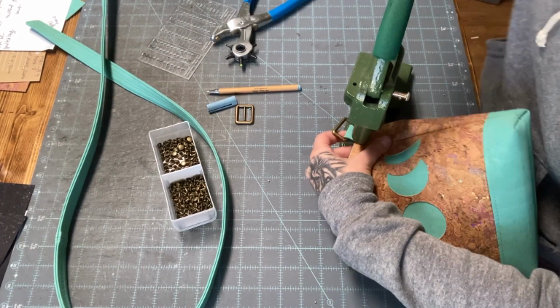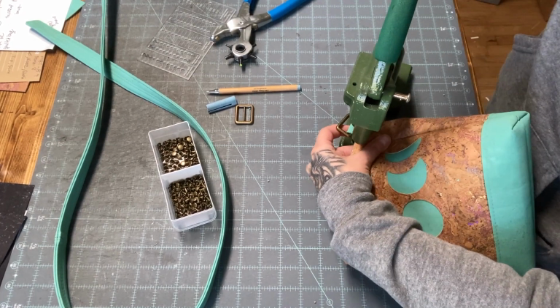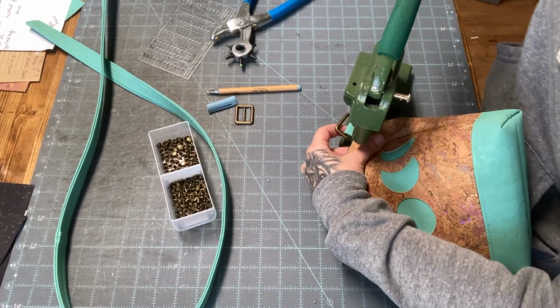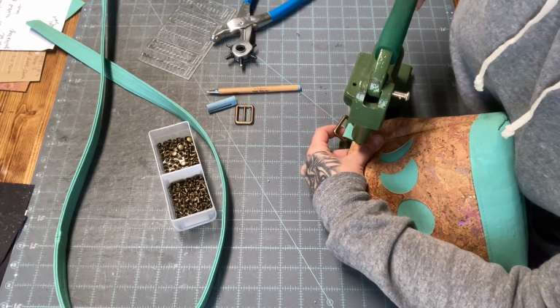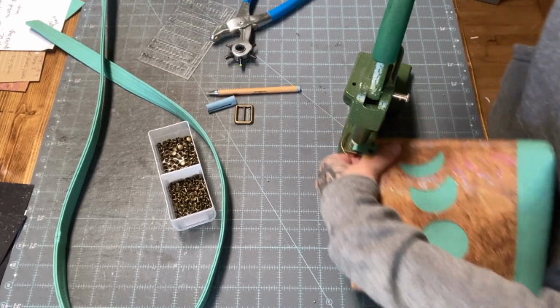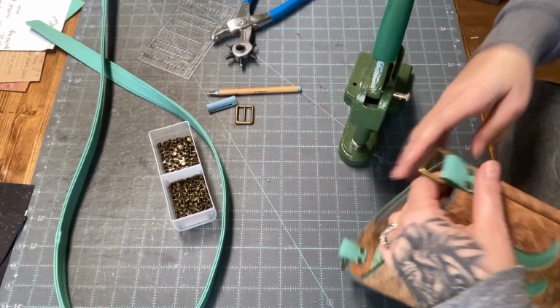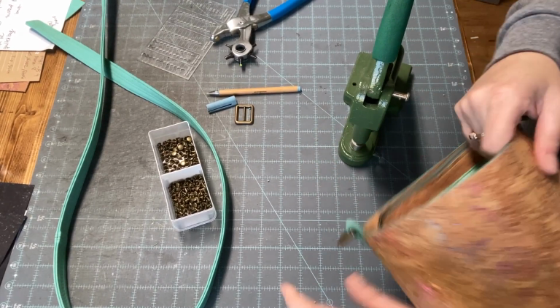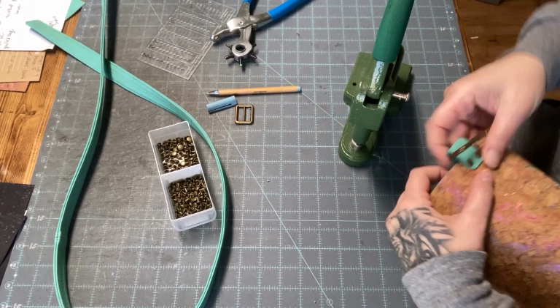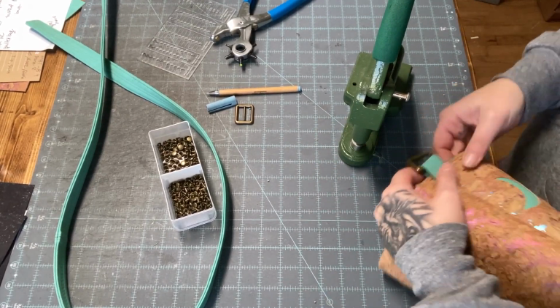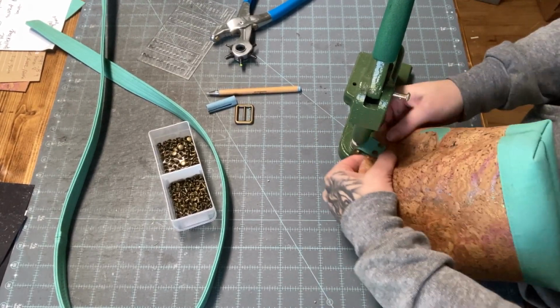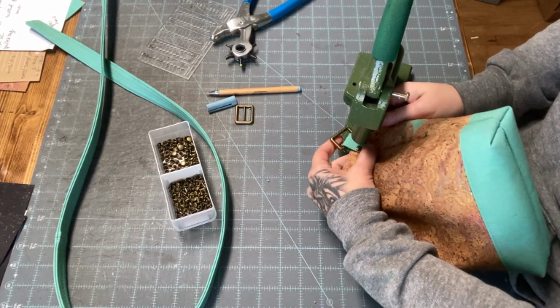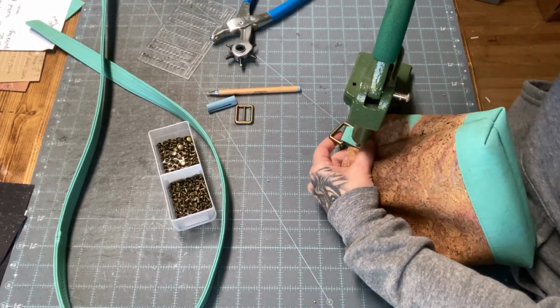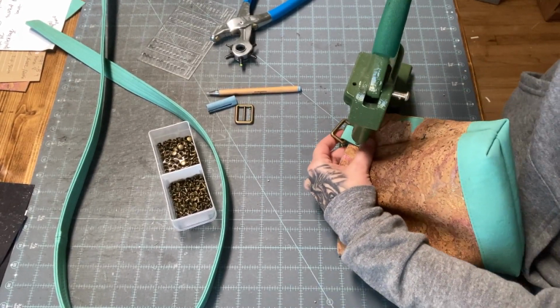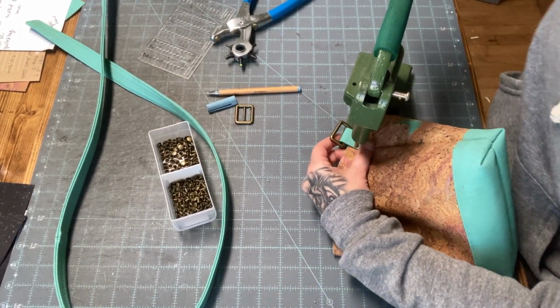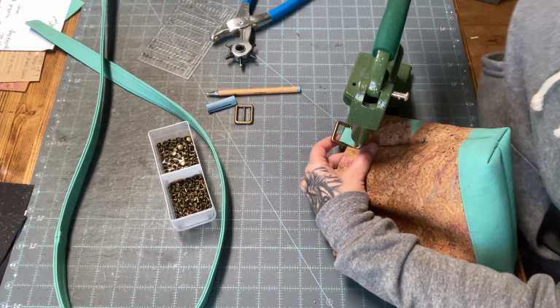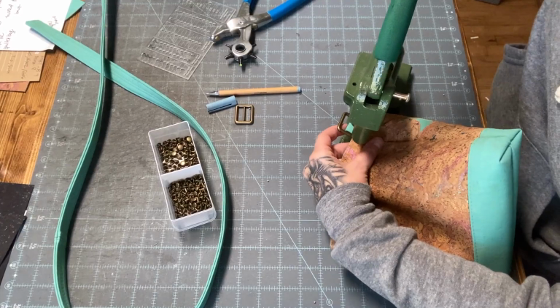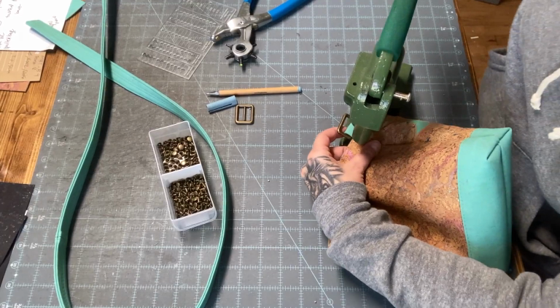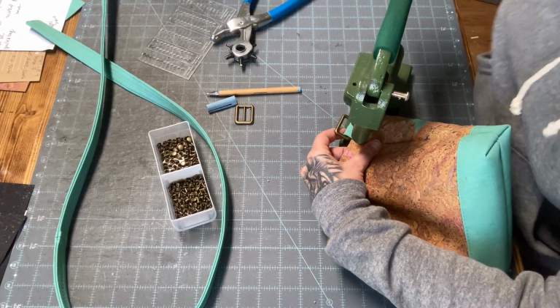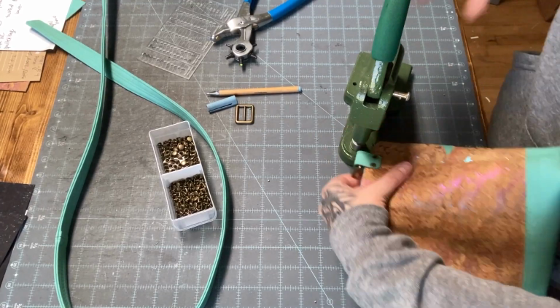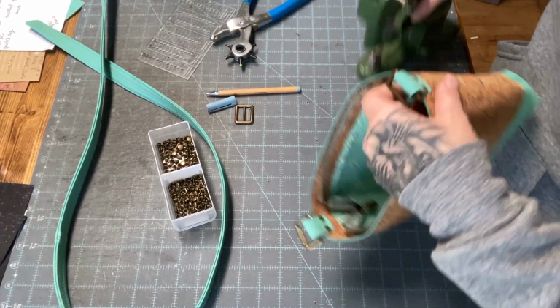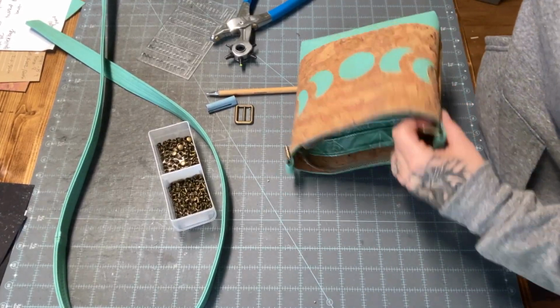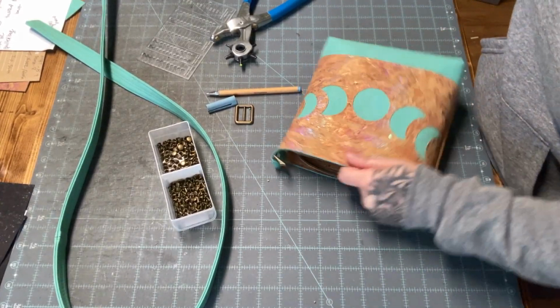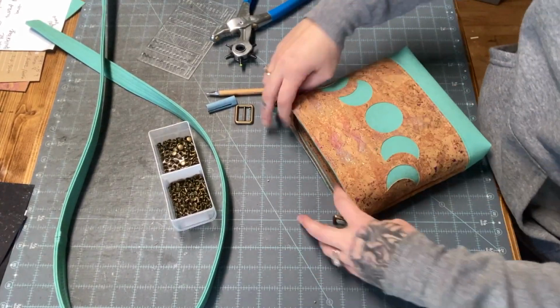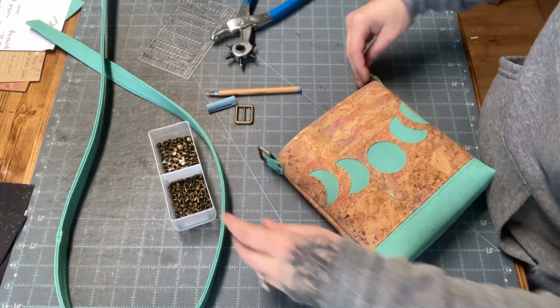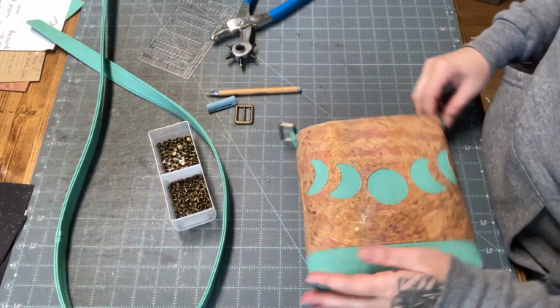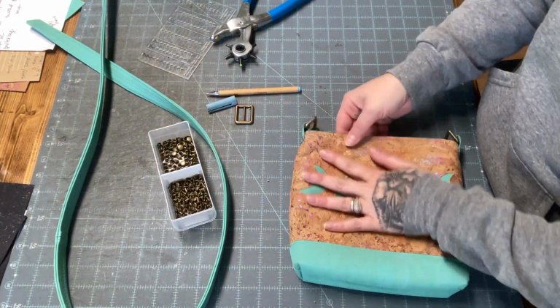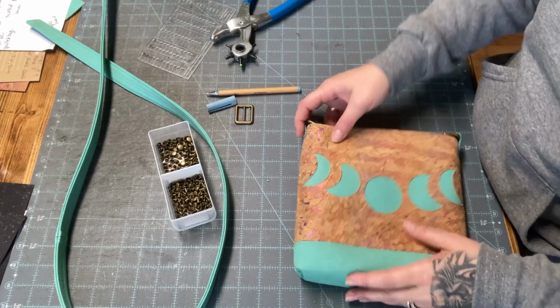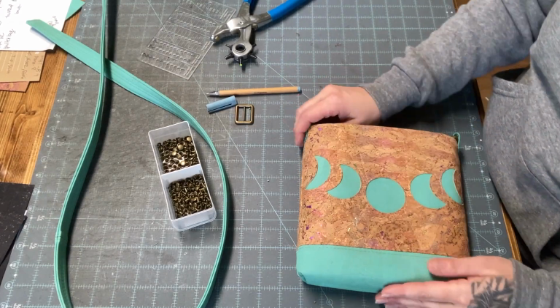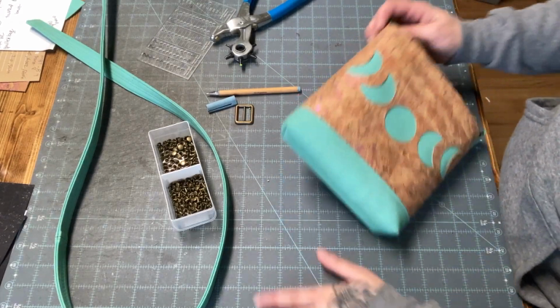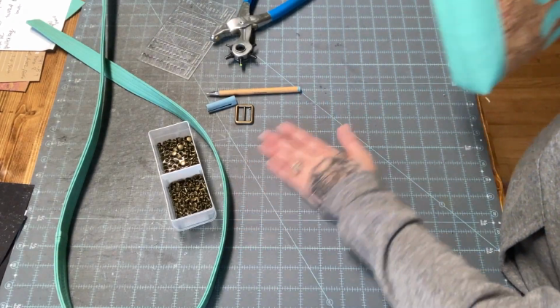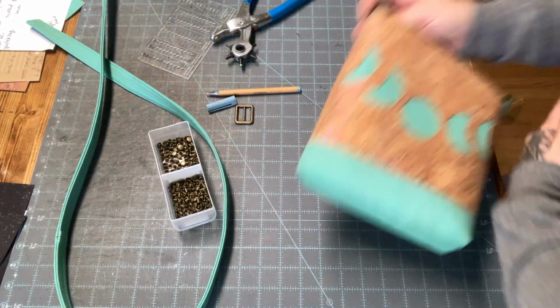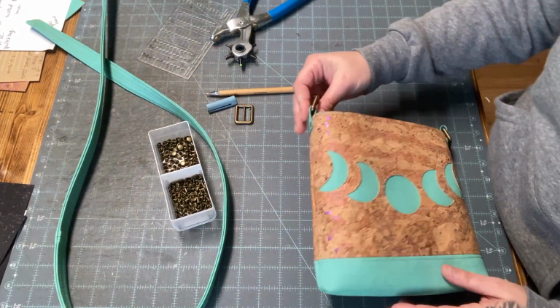Okay, so I'm just going to use my press and press these guys down. And there we go.